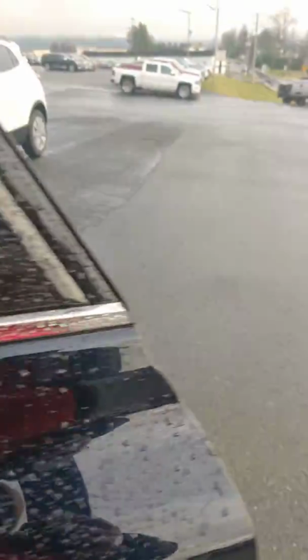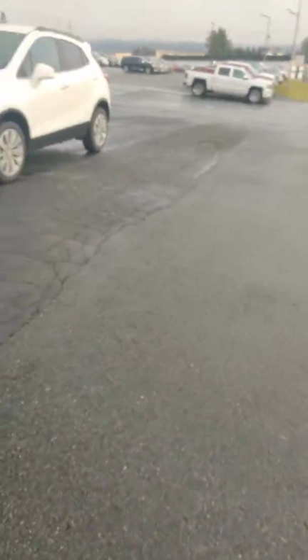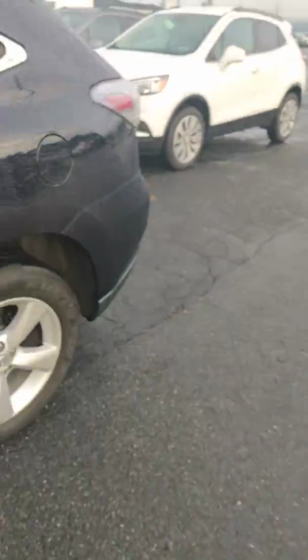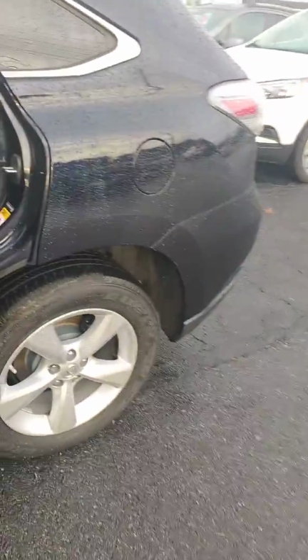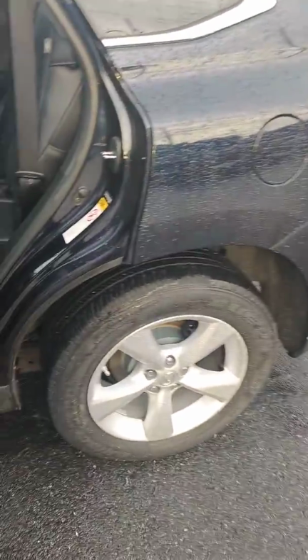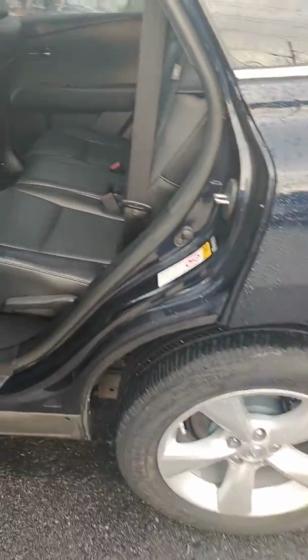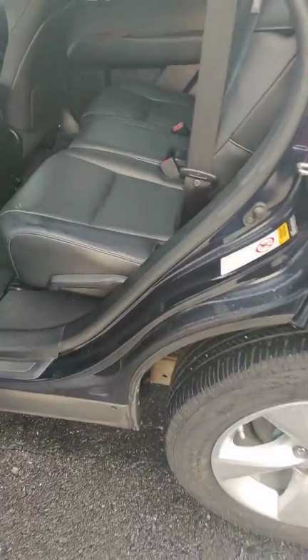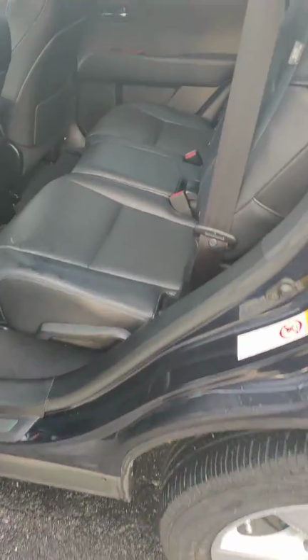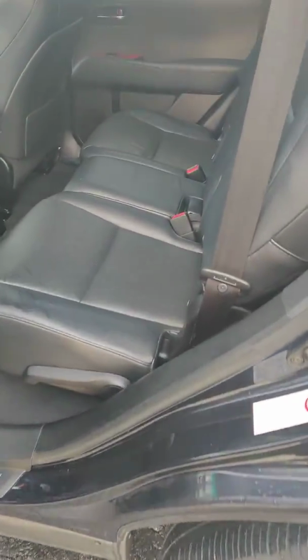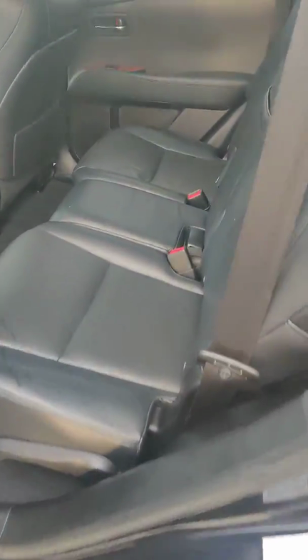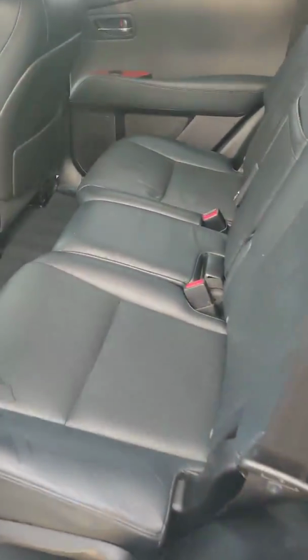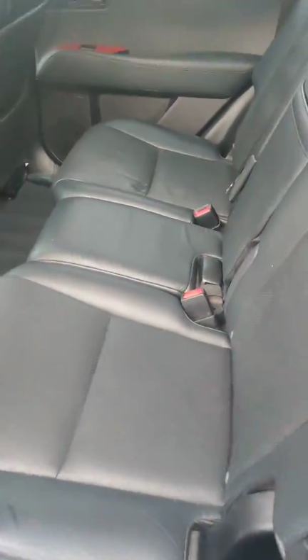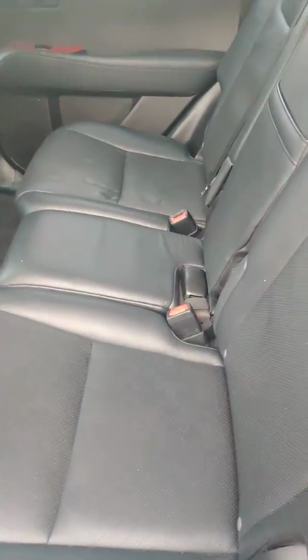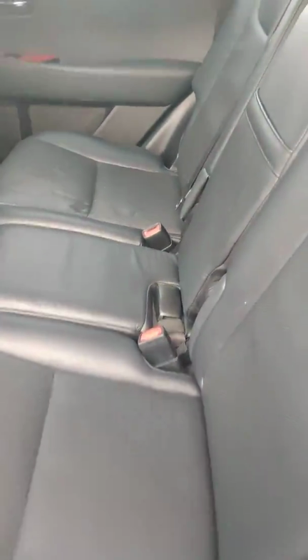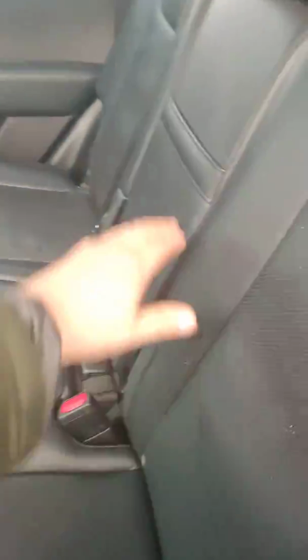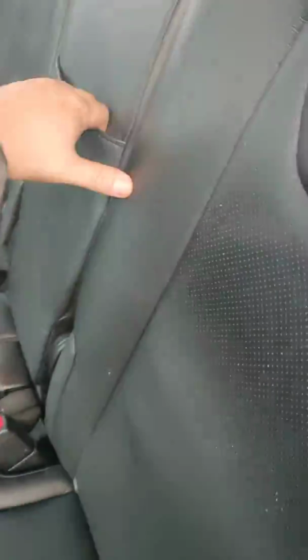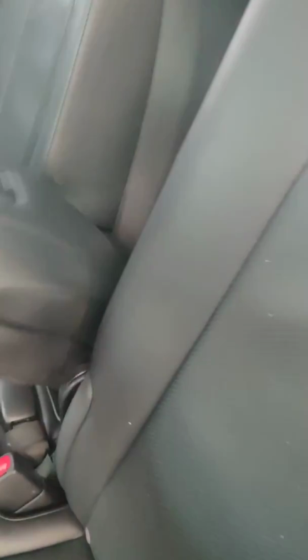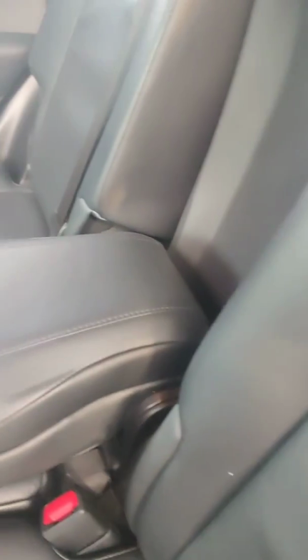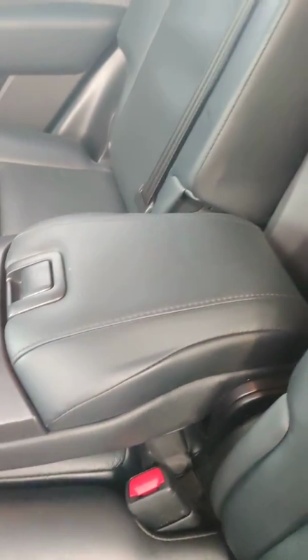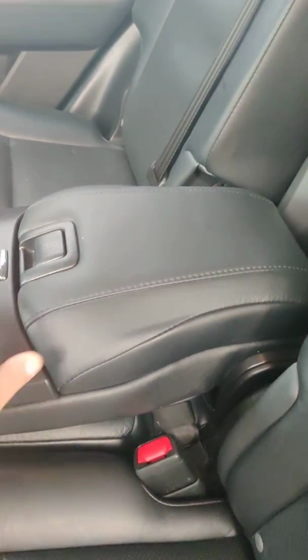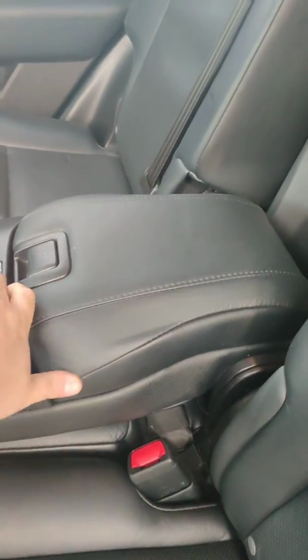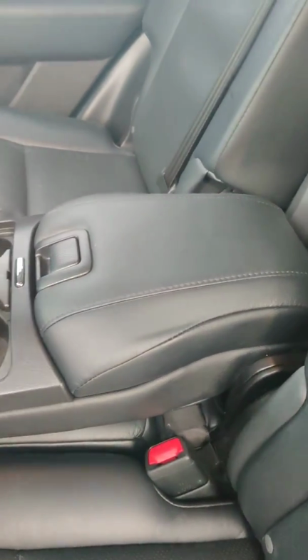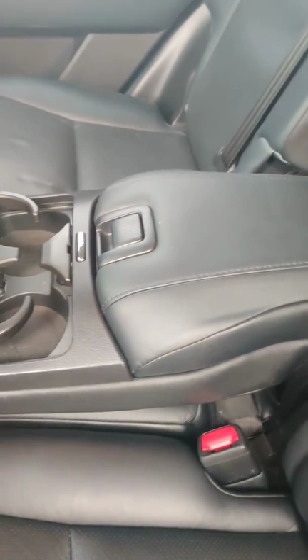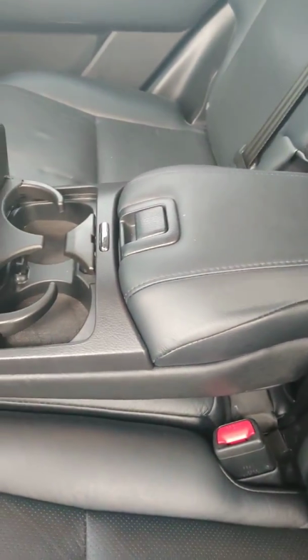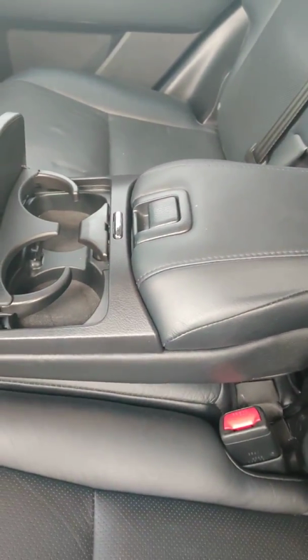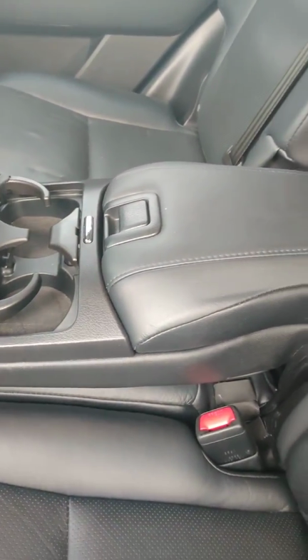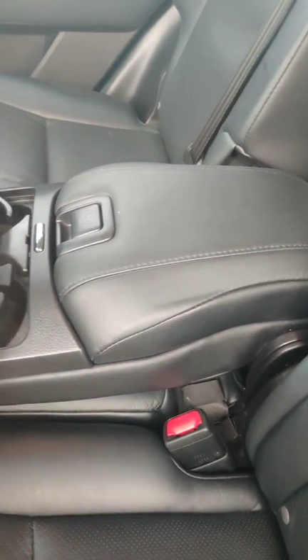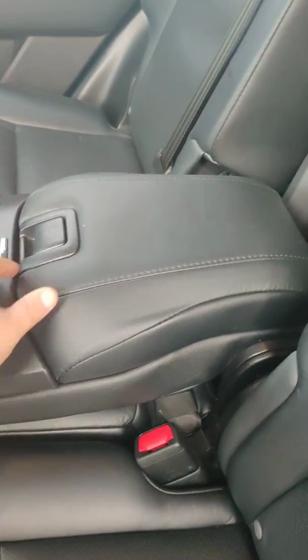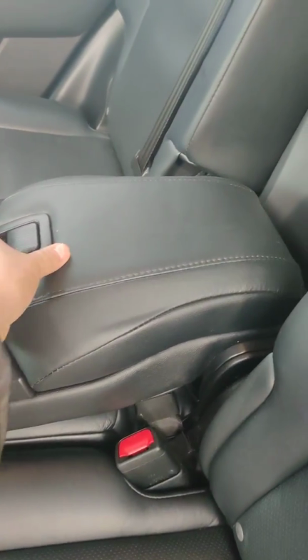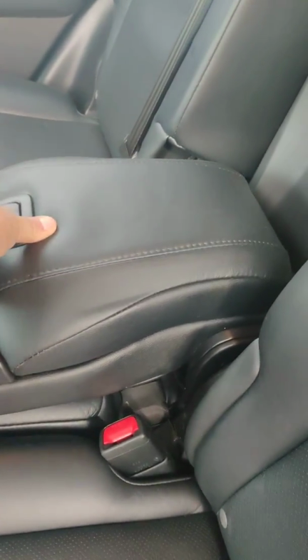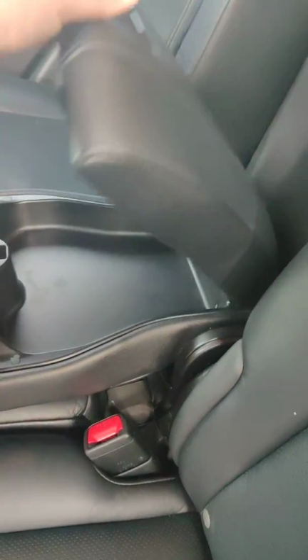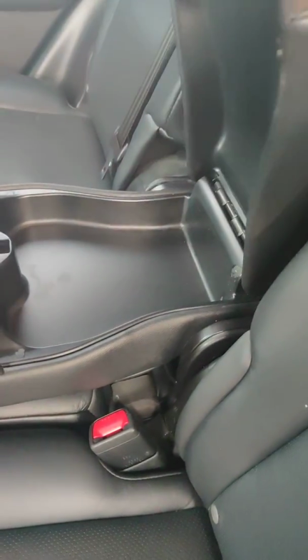Kind of go around here to the second row. The rear seats will fold down if you need them to. You do have your cup holders and your armrest right there, and a little bit of storage back here as well.